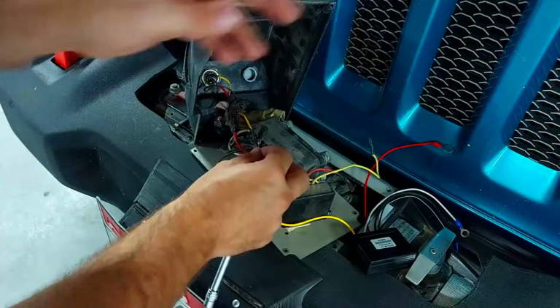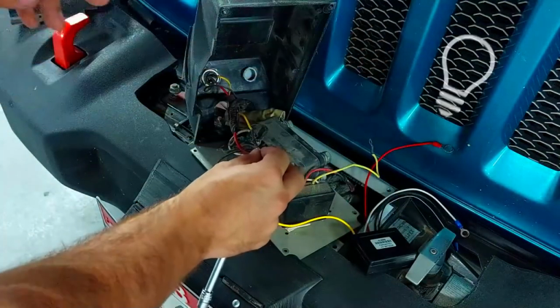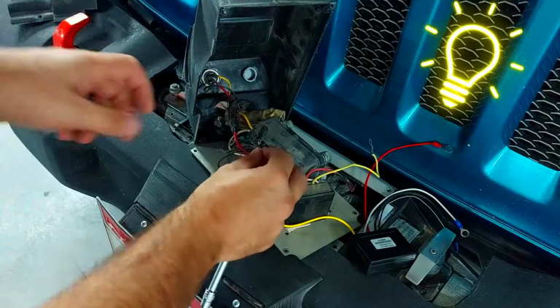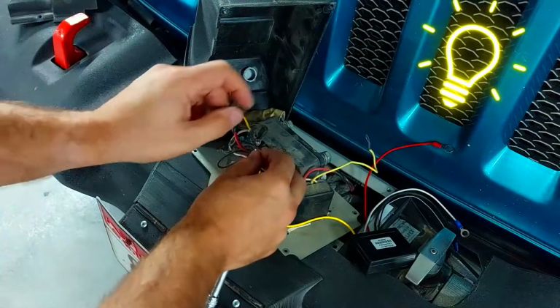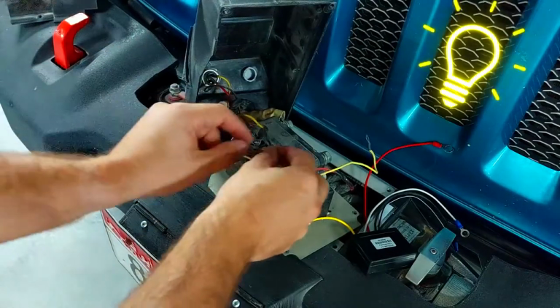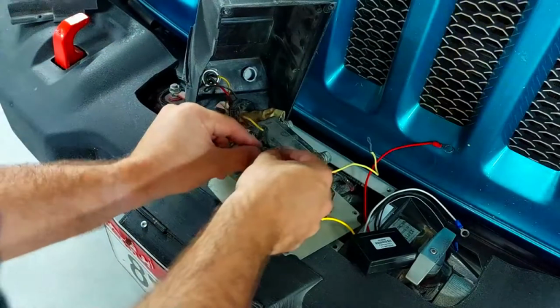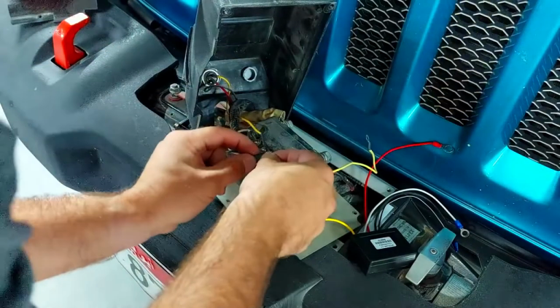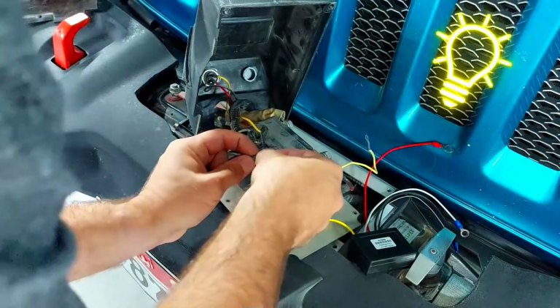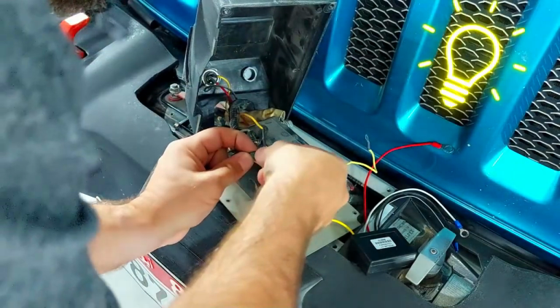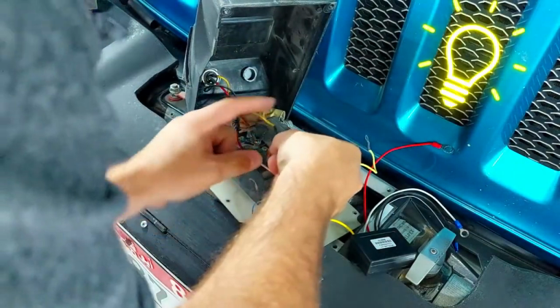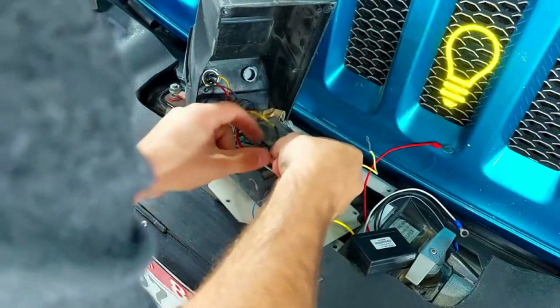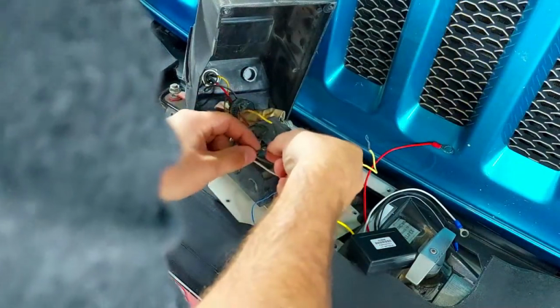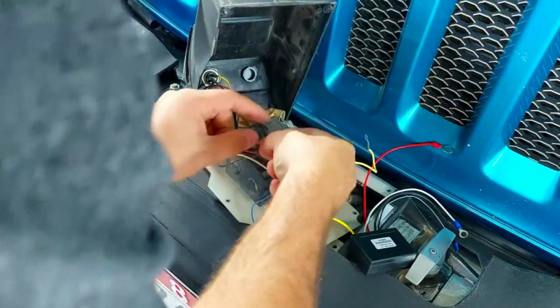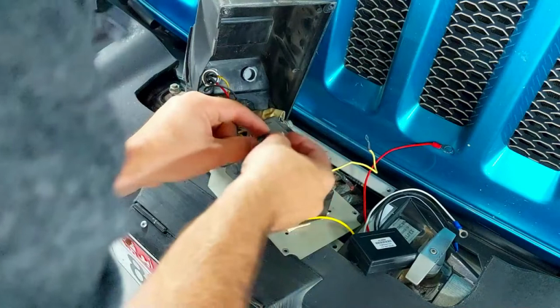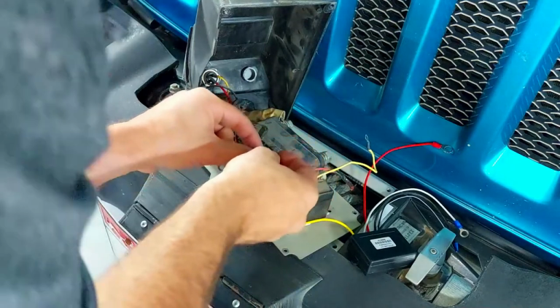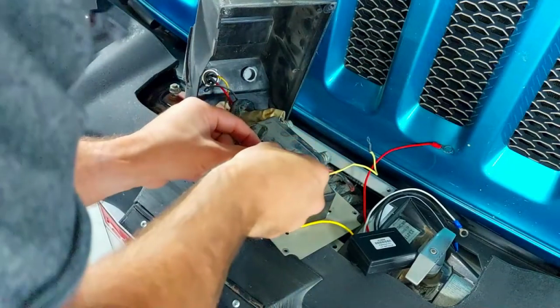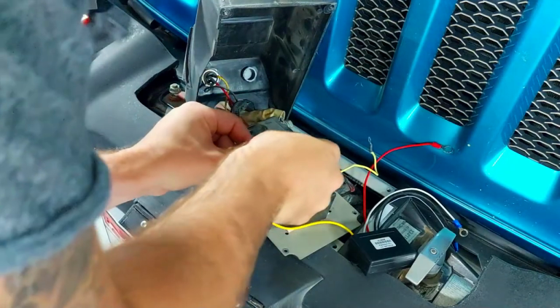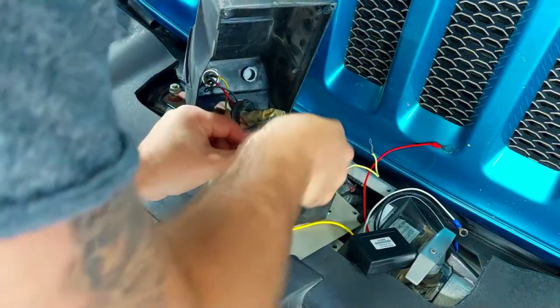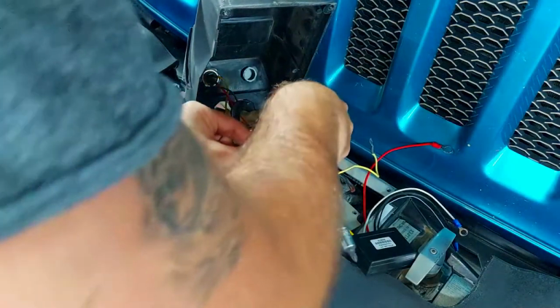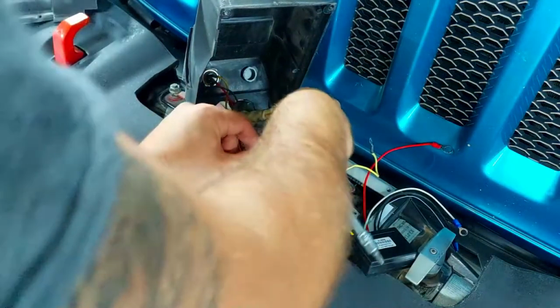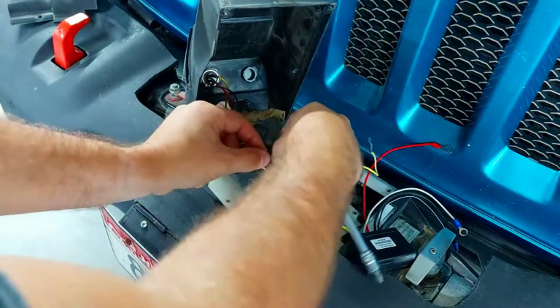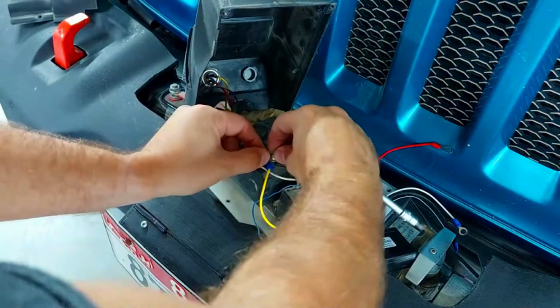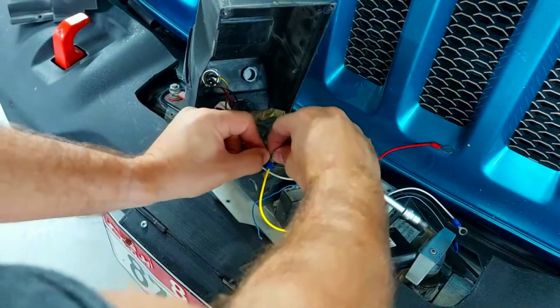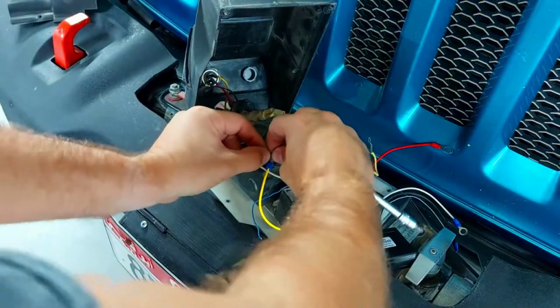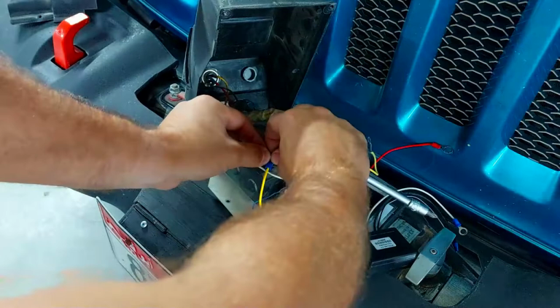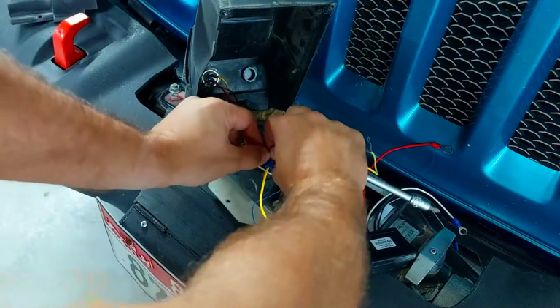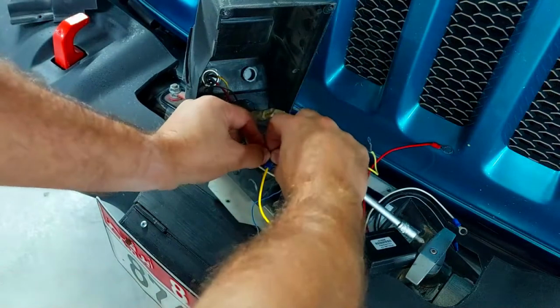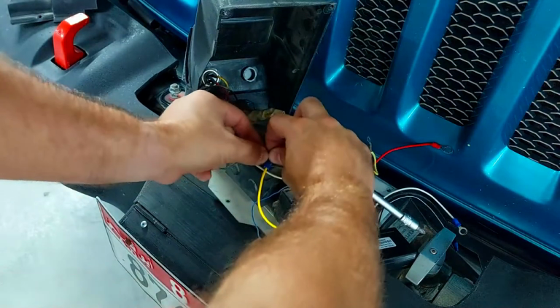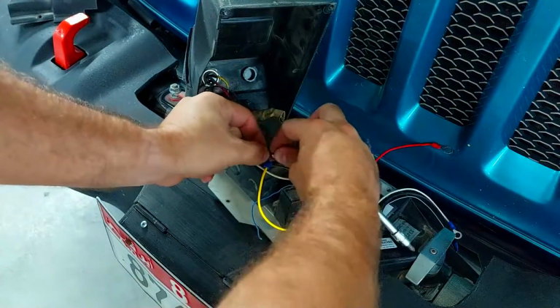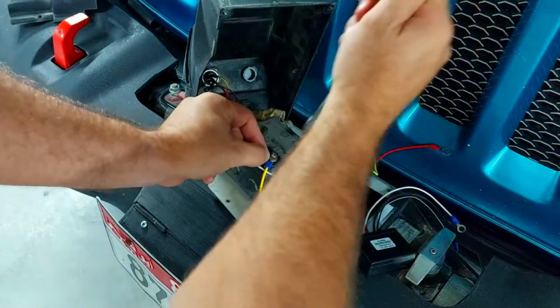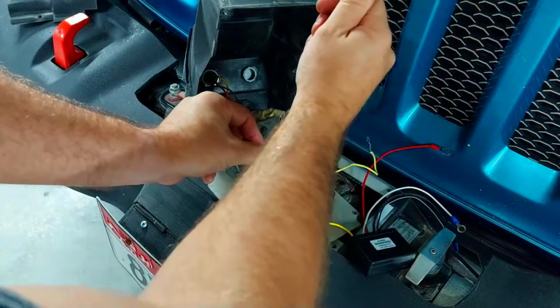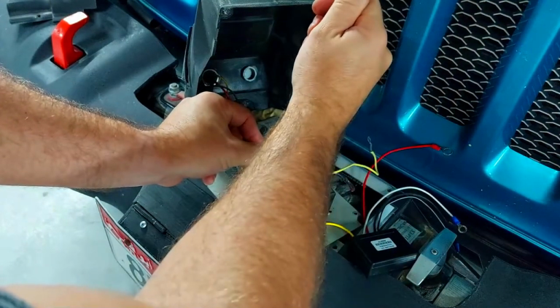Remember to disconnect your battery before you're doing this — don't be like me and not disconnect it when you should have at the beginning. Remember to disconnect your battery first.